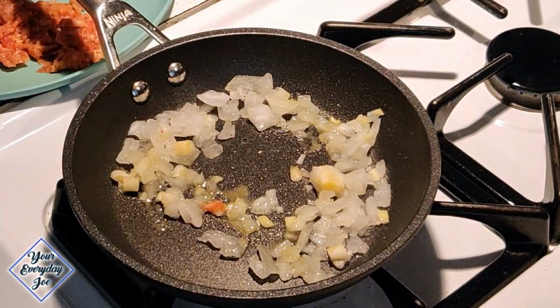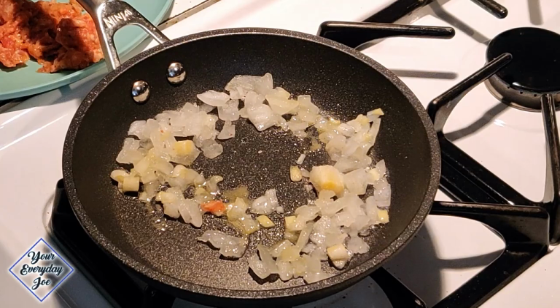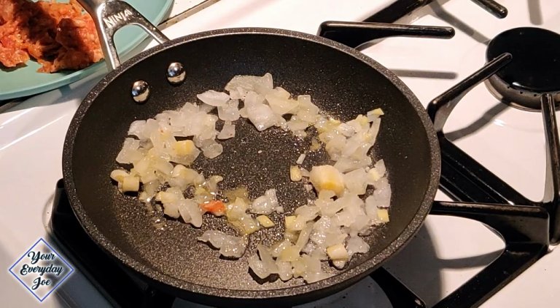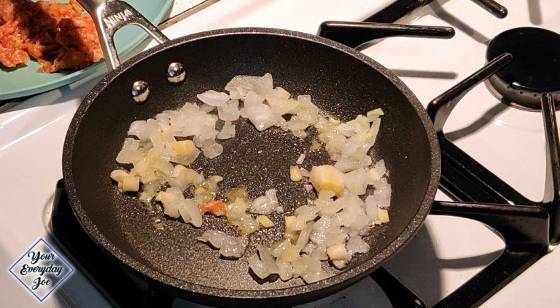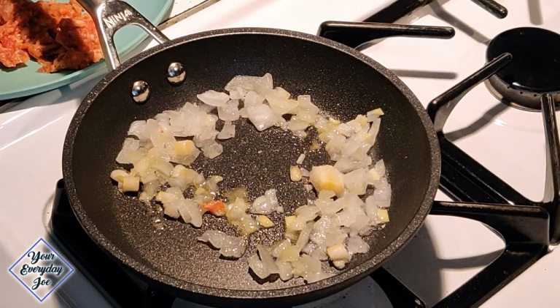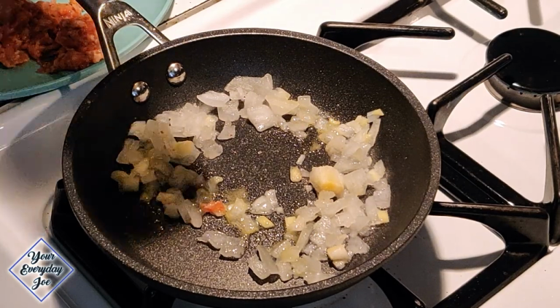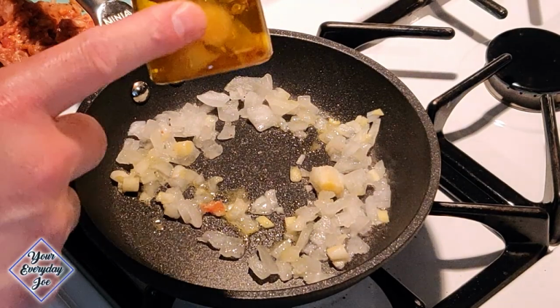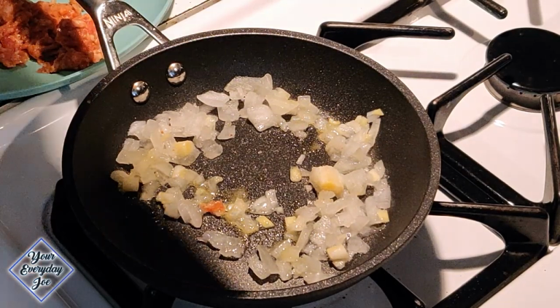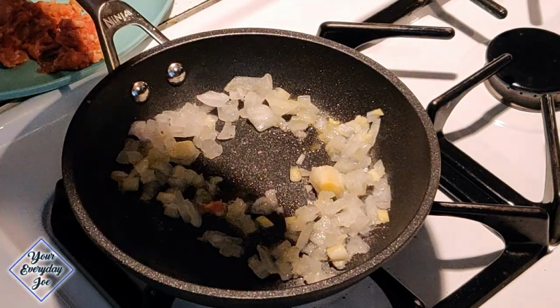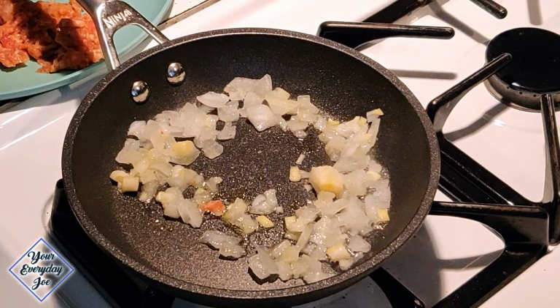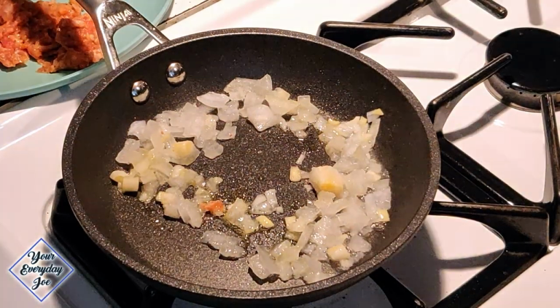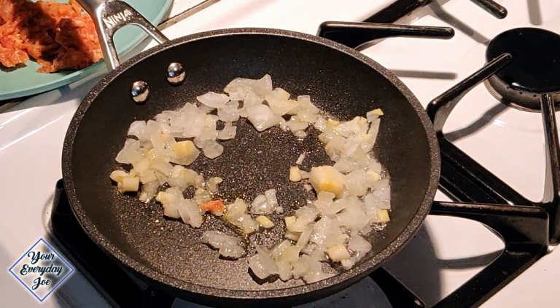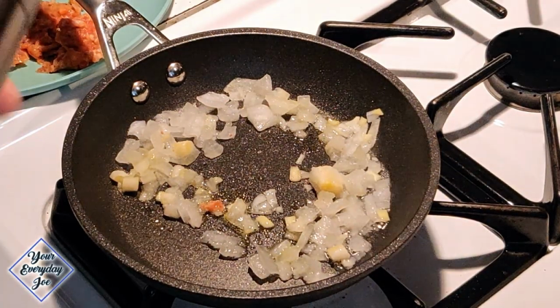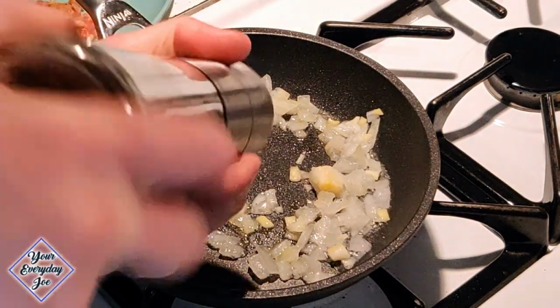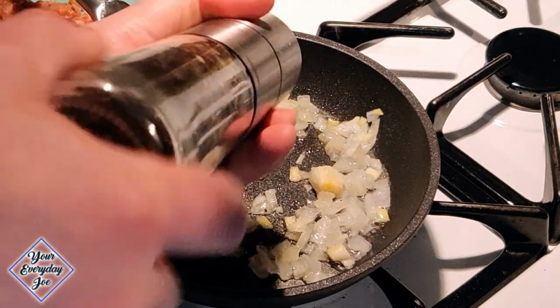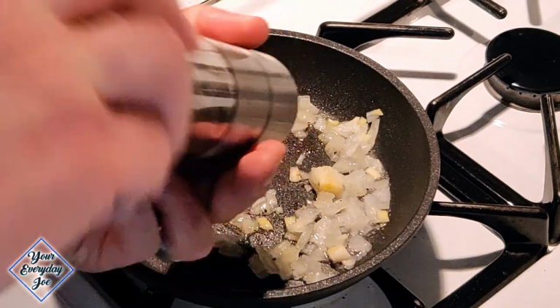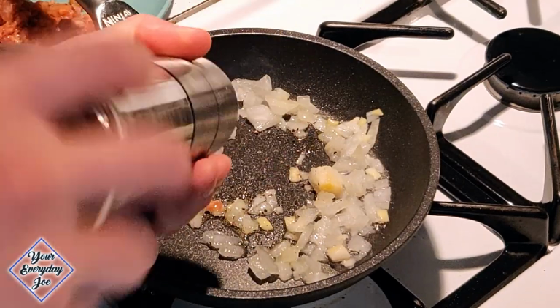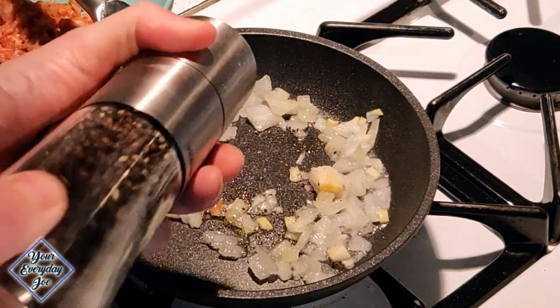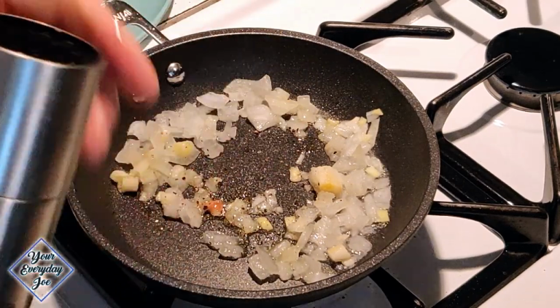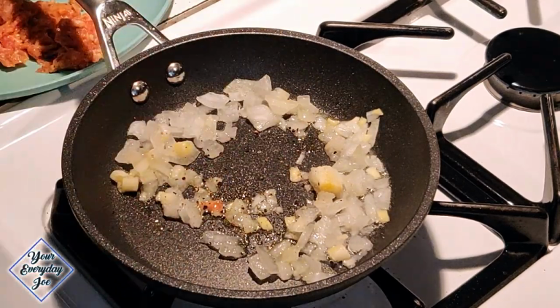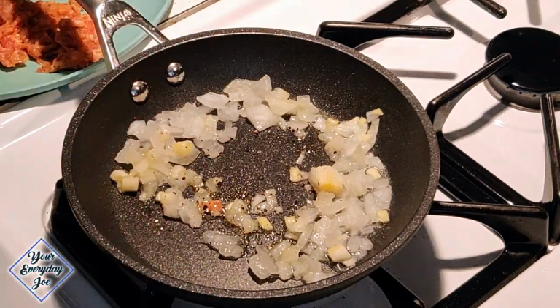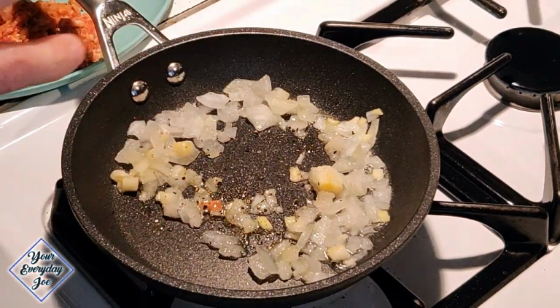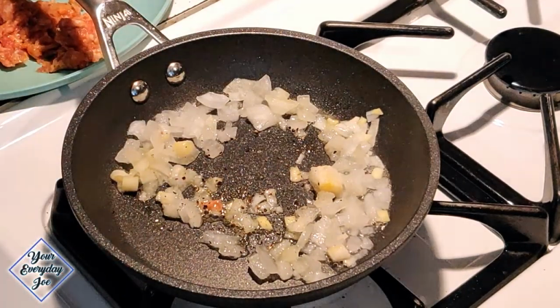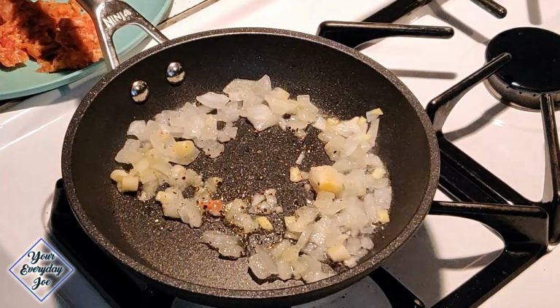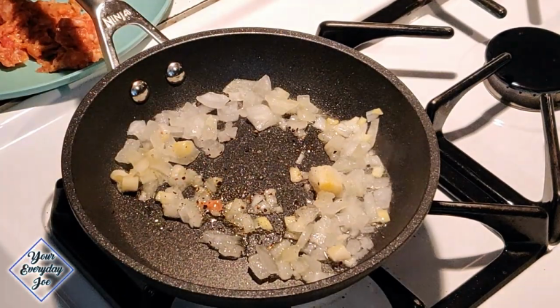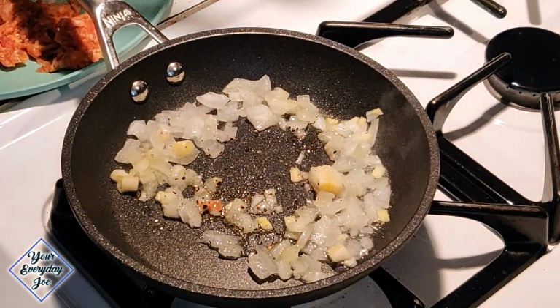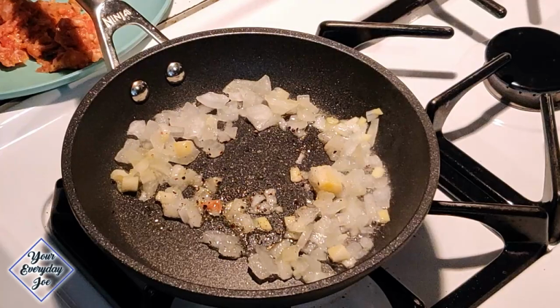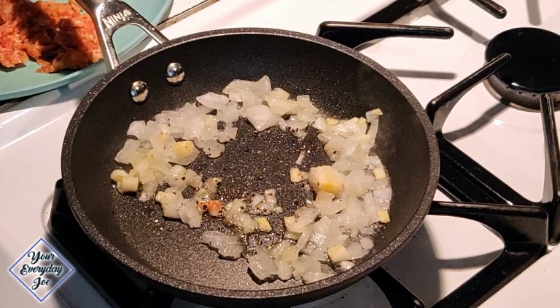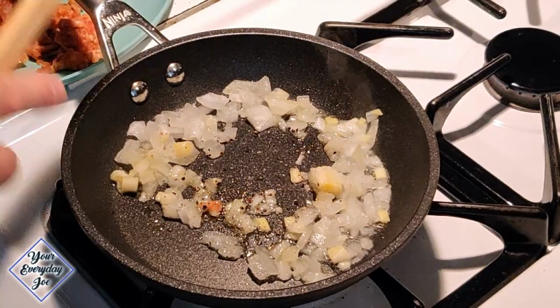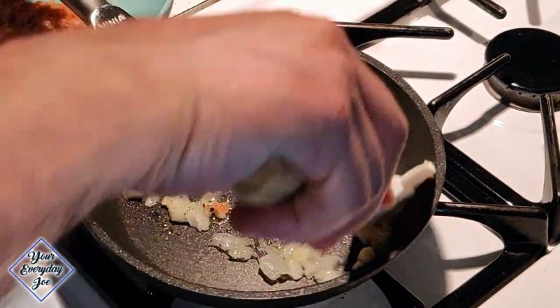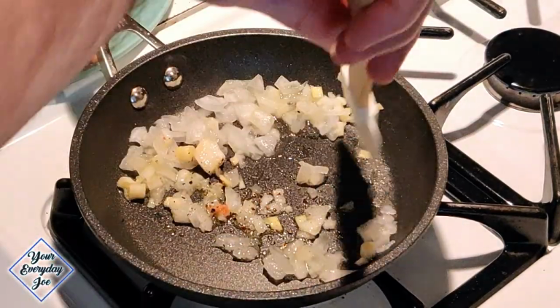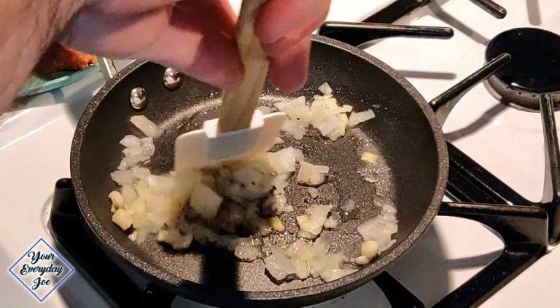I'm also spraying it with some garlic oil that I've made here in the bottle. Give it some fresh cracked black pepper and let it saute for another second or two before we add the sausage.